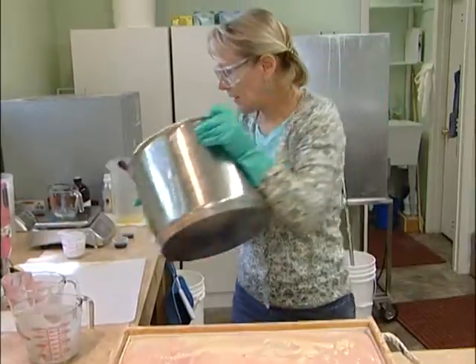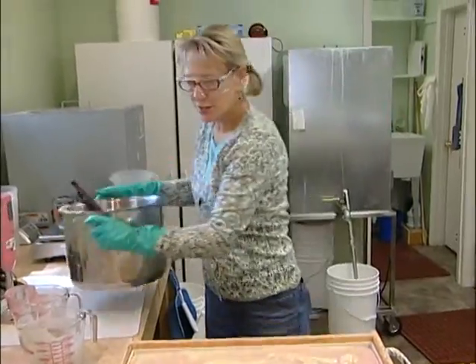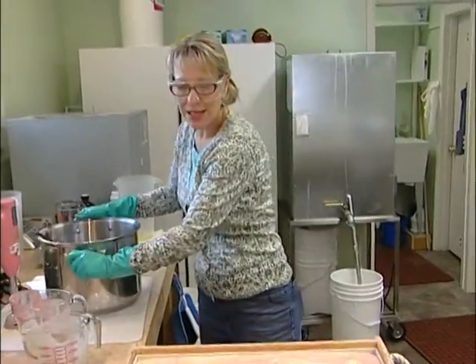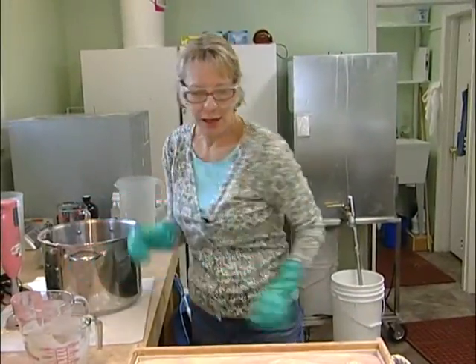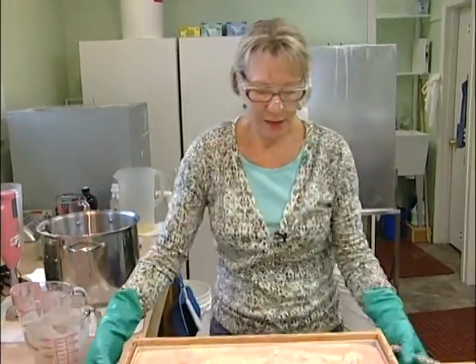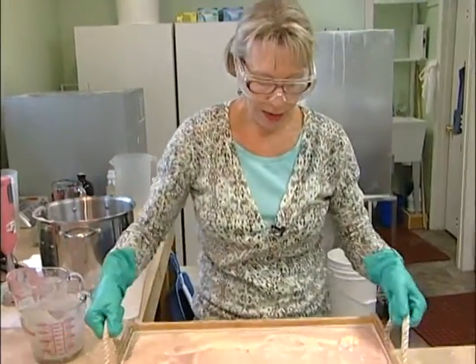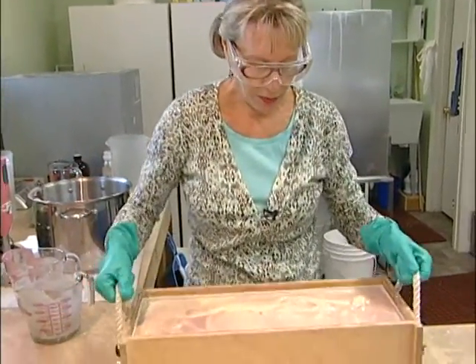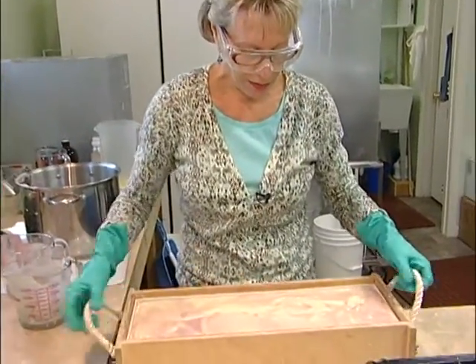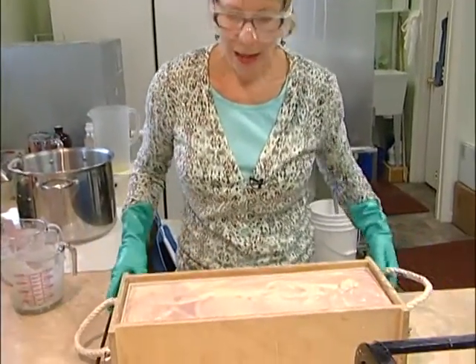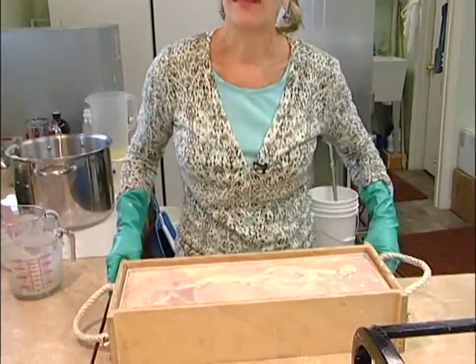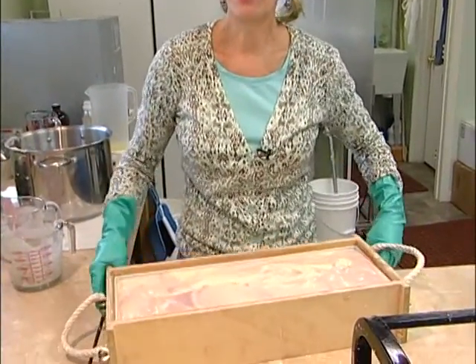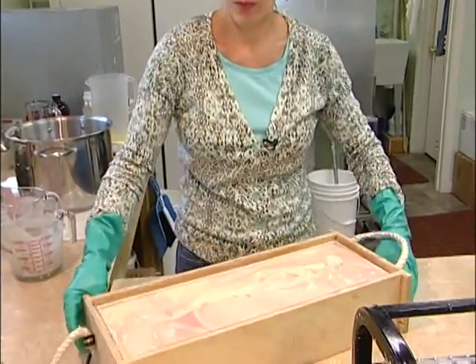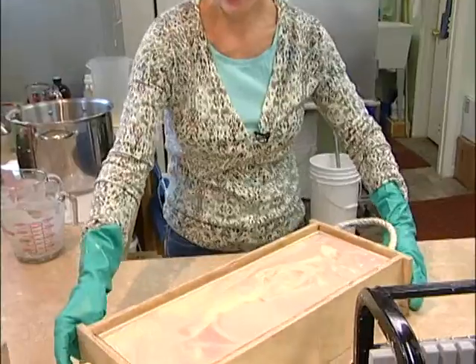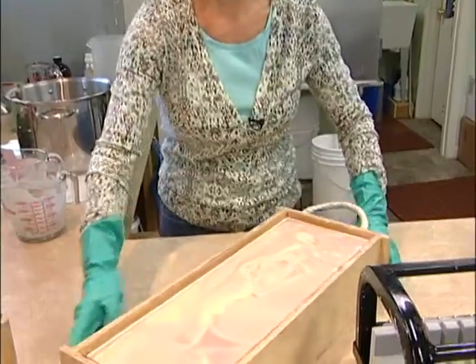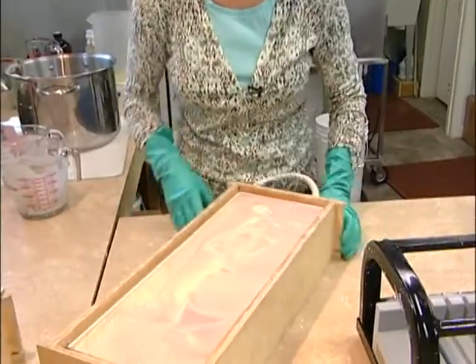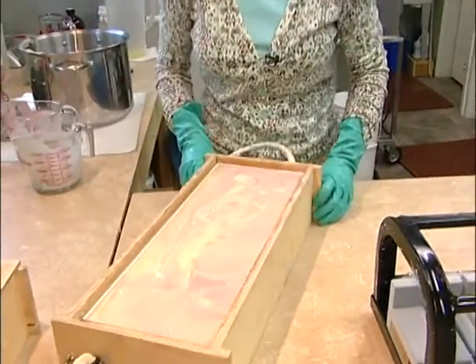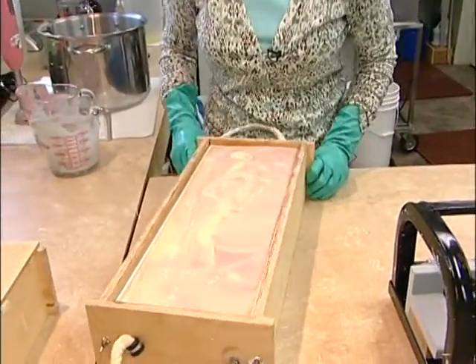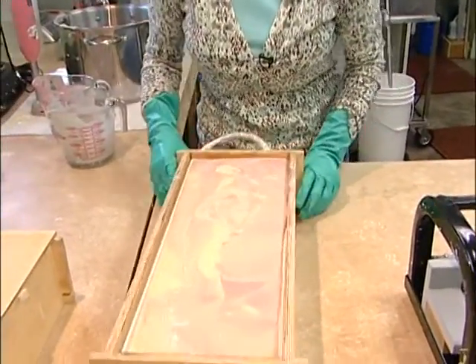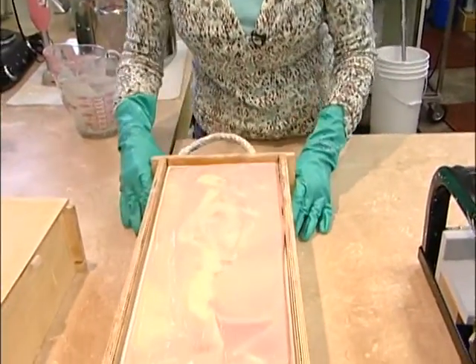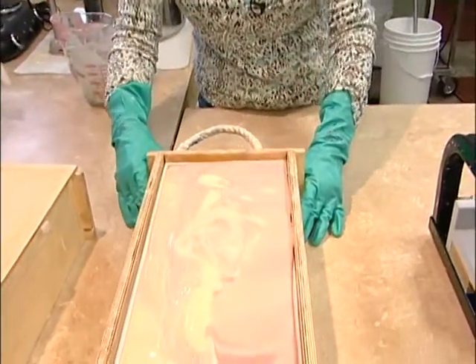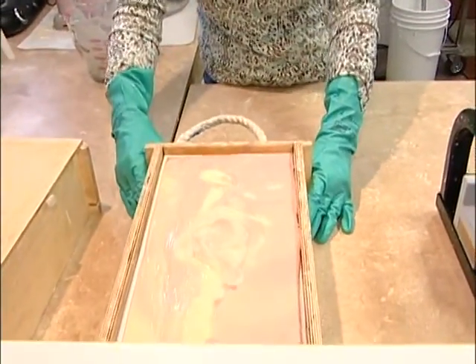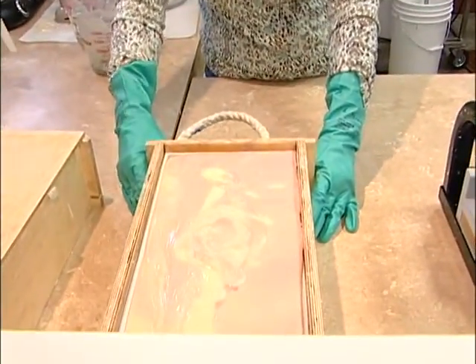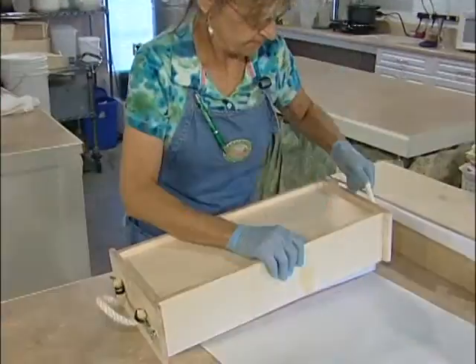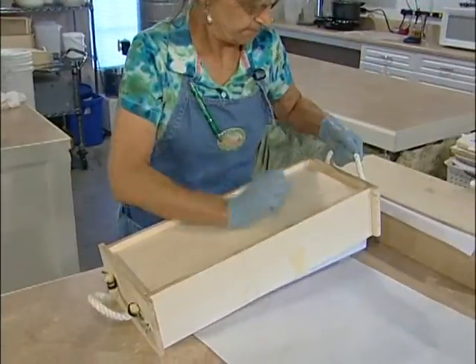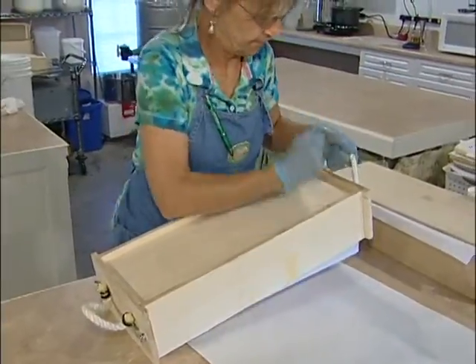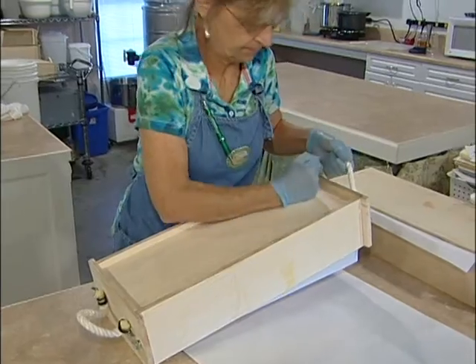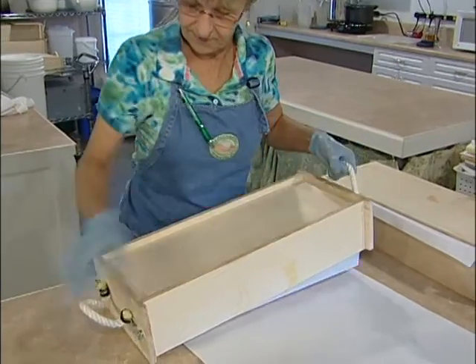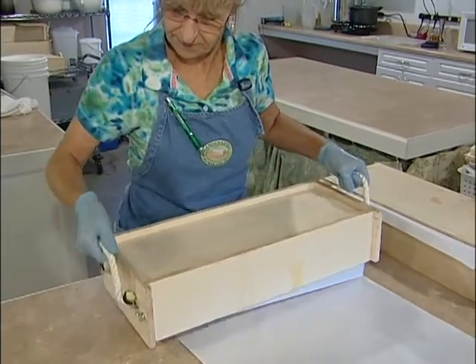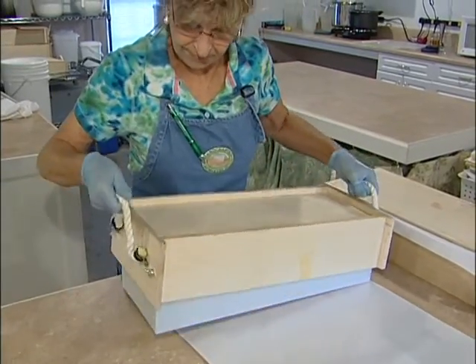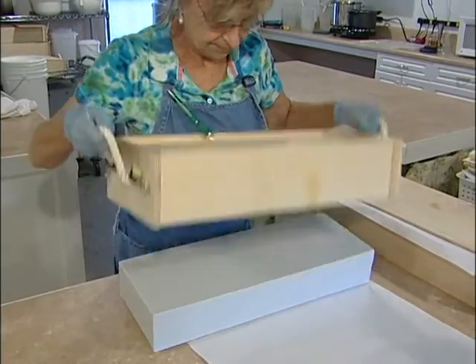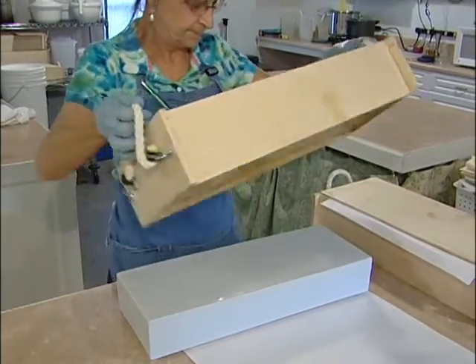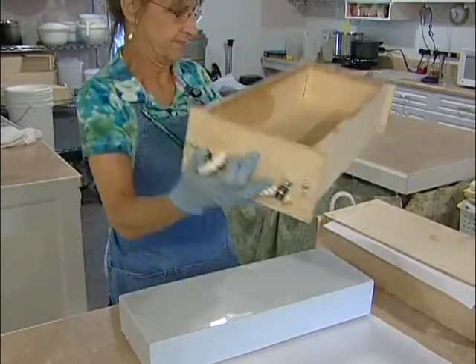And there's that. We're going to give it one quarter turn — and there we go. One batch of Mountain Berries, and it's going to sit in that mold until tomorrow. Tomorrow I'm going to take it out and I'll cut it into logs, like the Mountain Rain here.